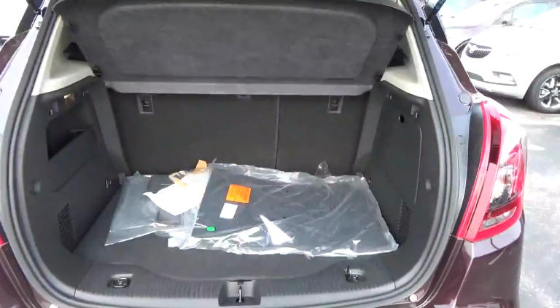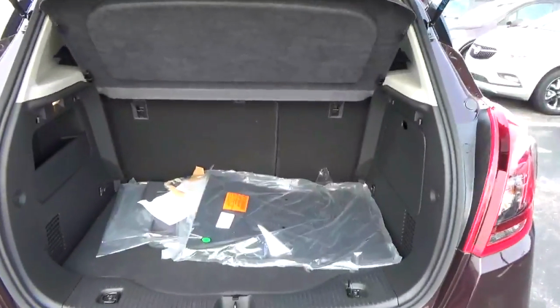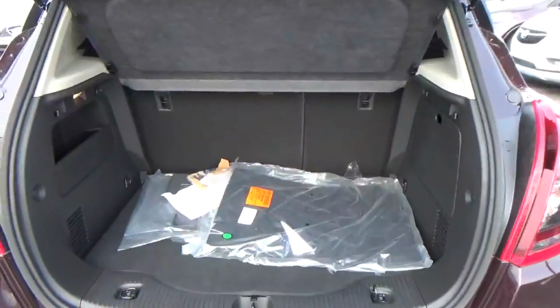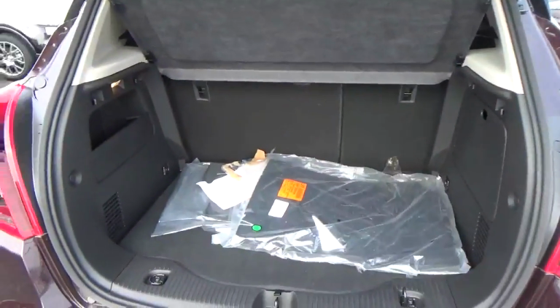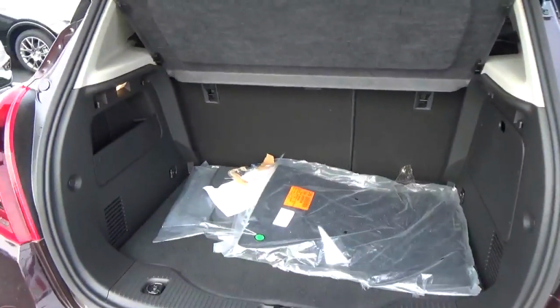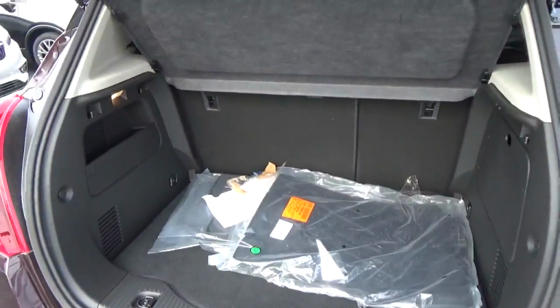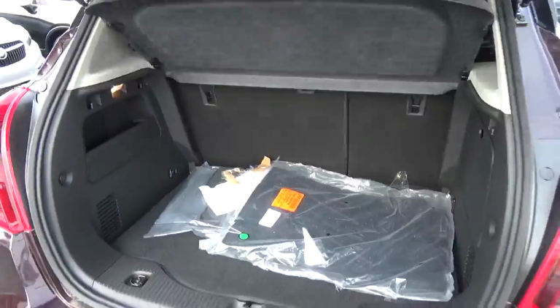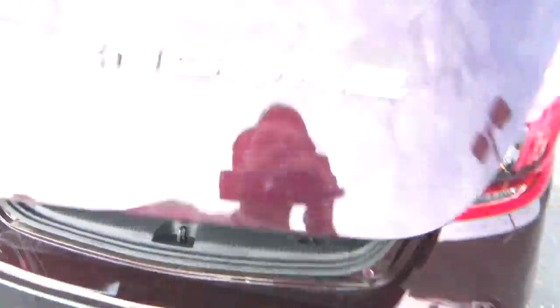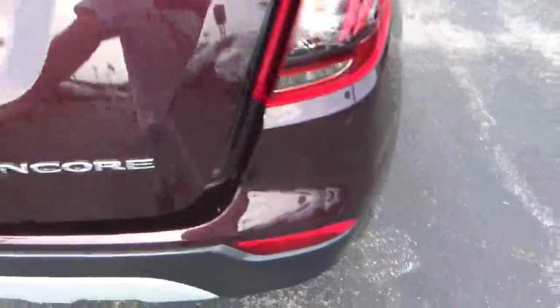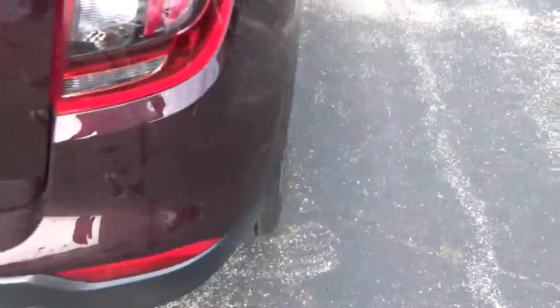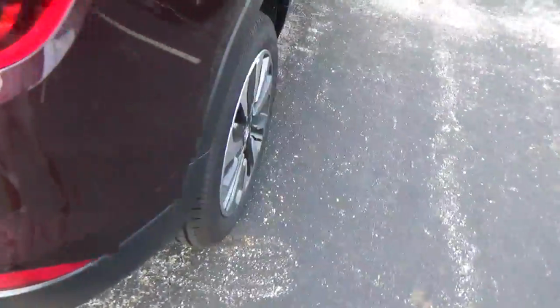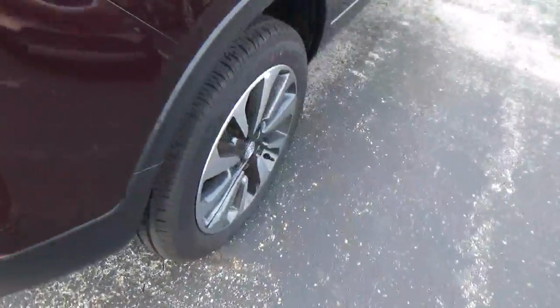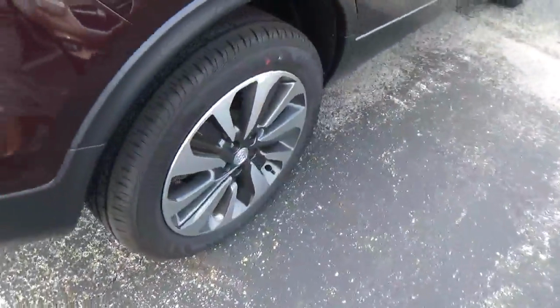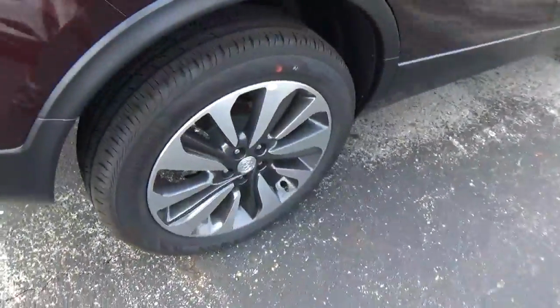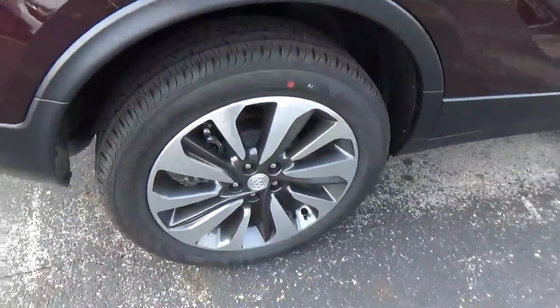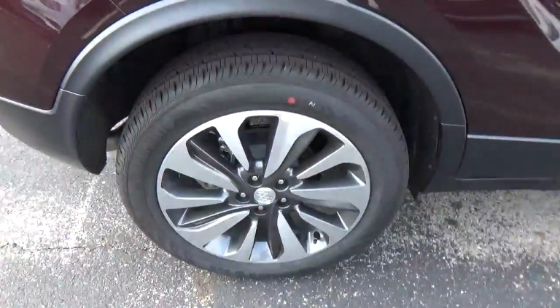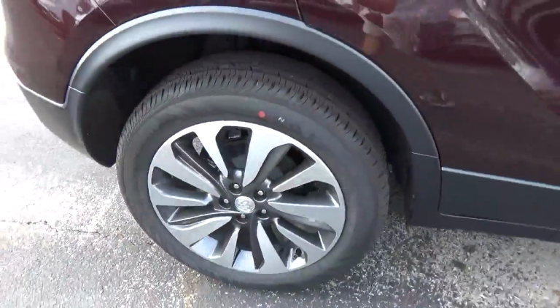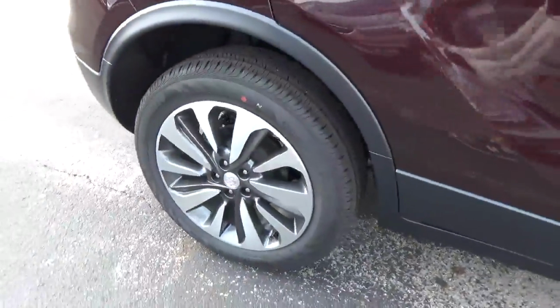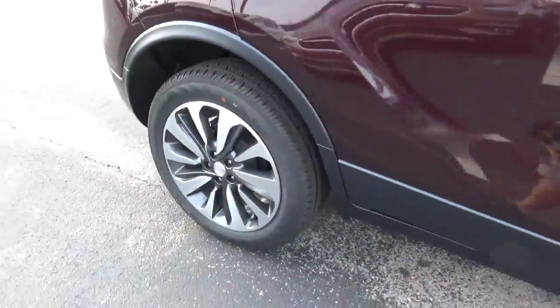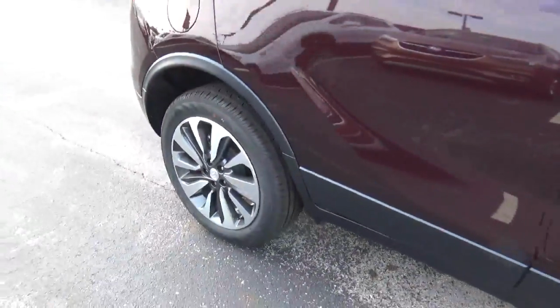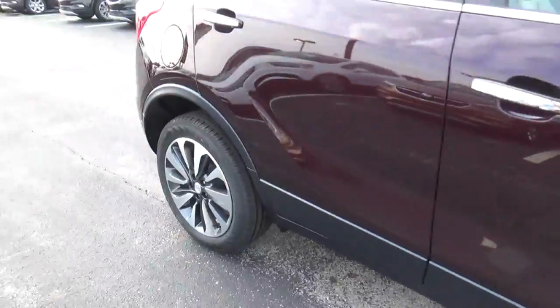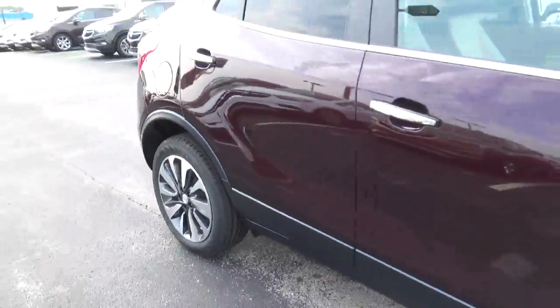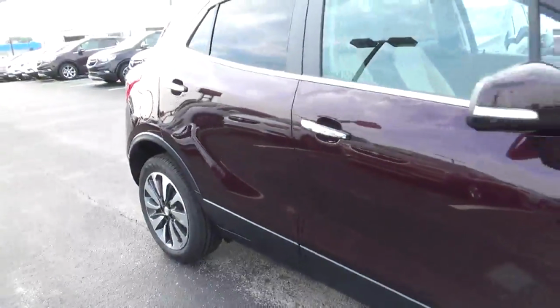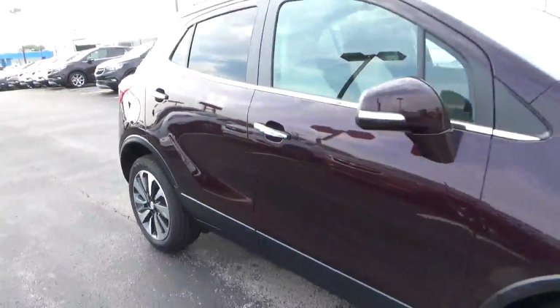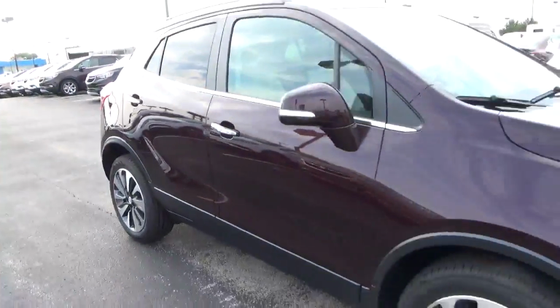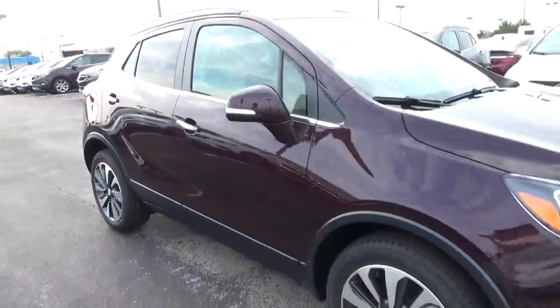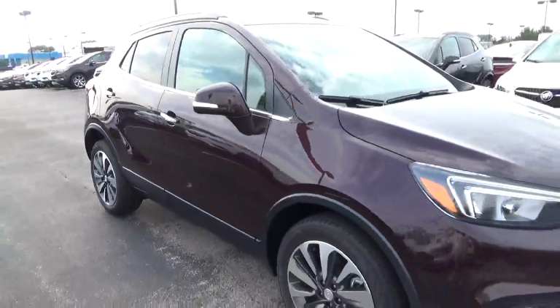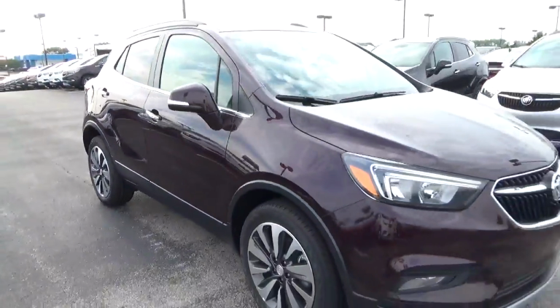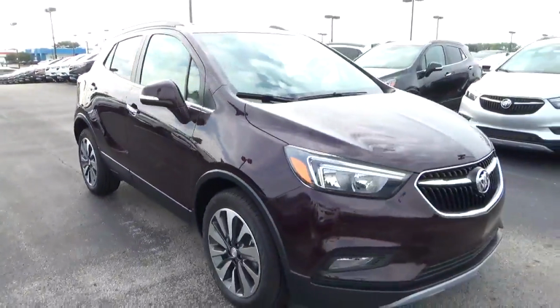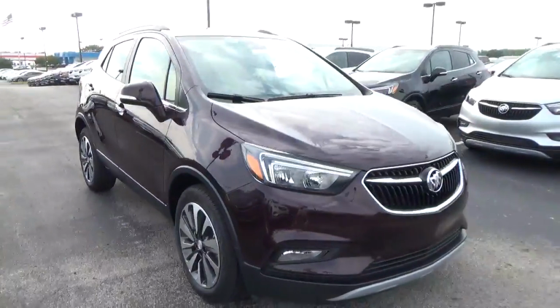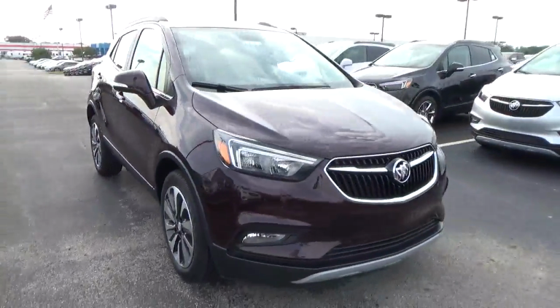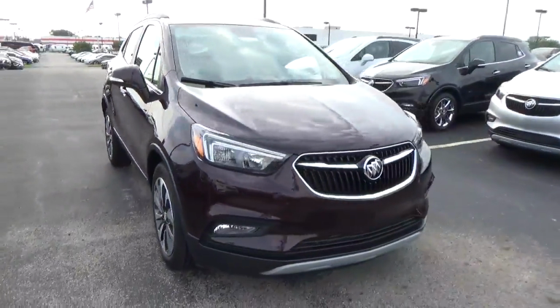Cargo space. Alloy wheels. 4-wheel disc brakes. Fog lights.